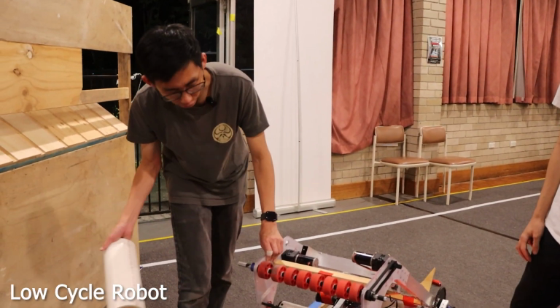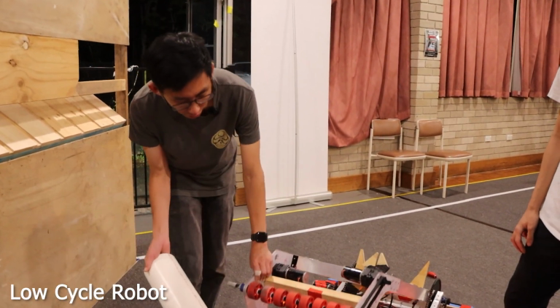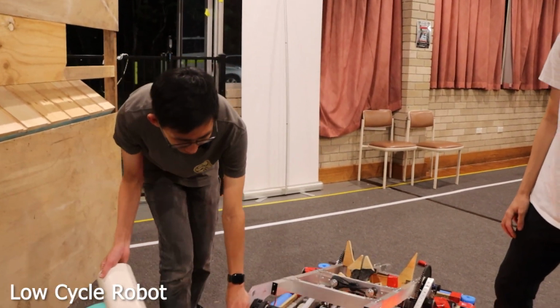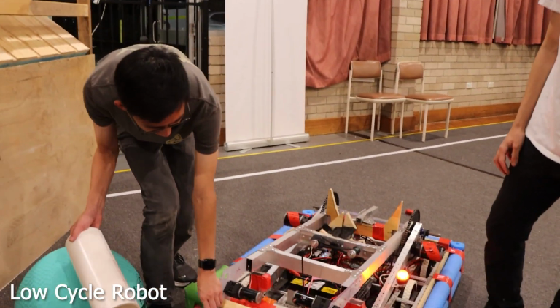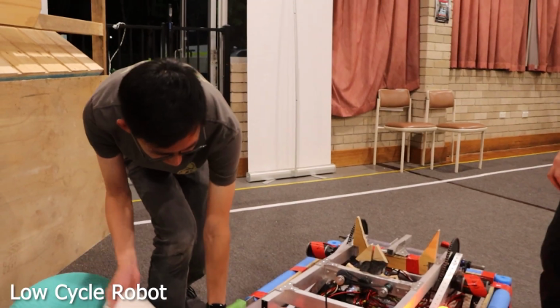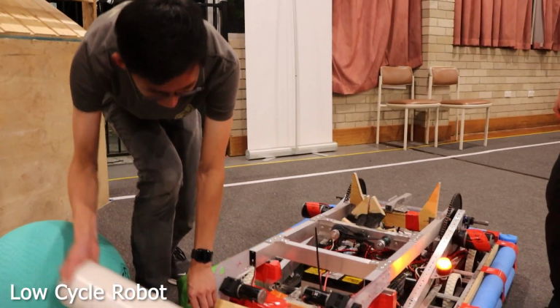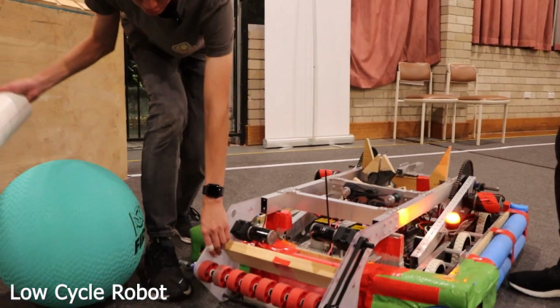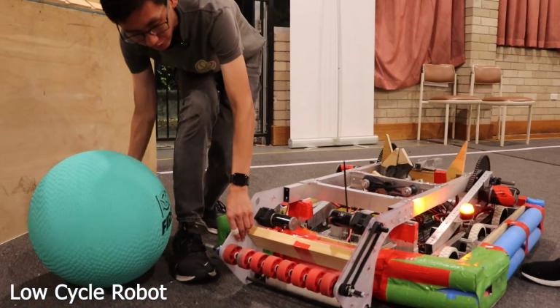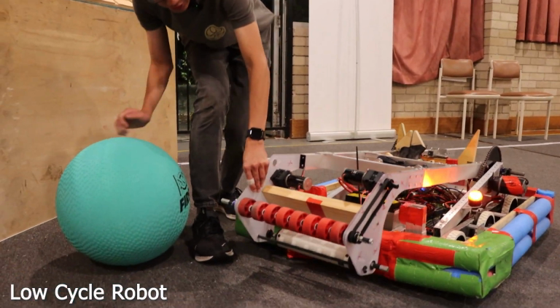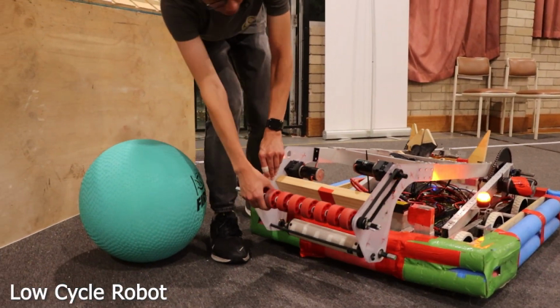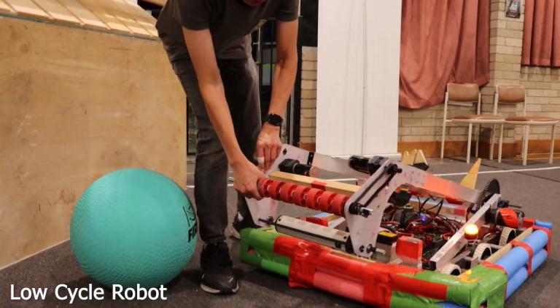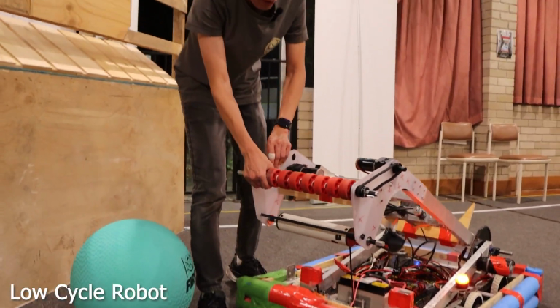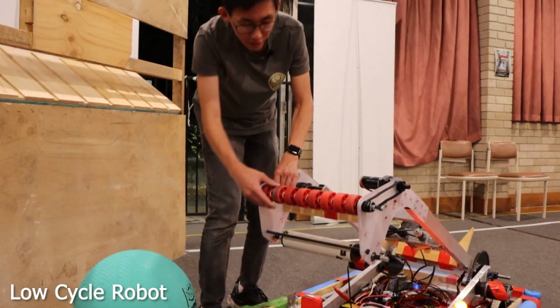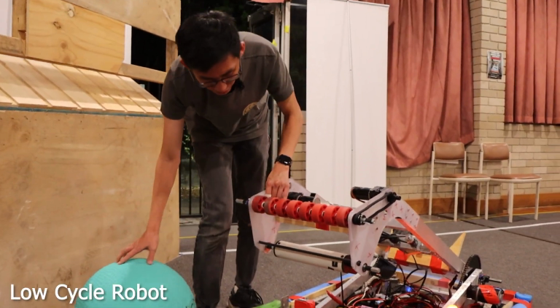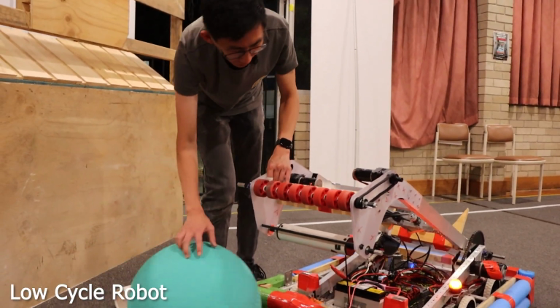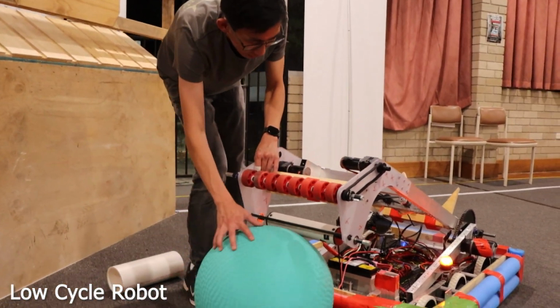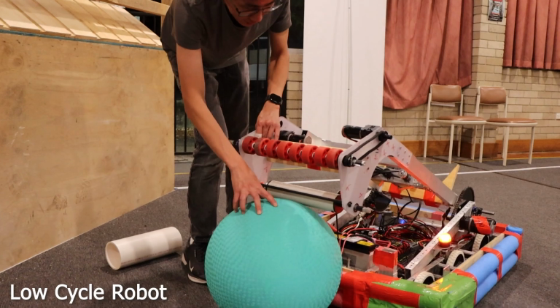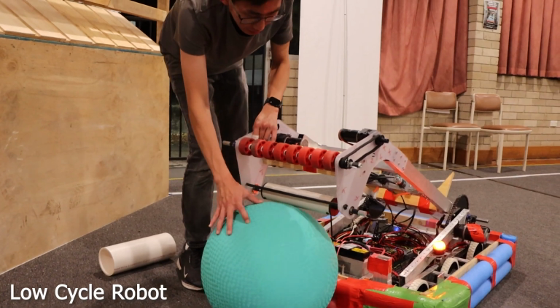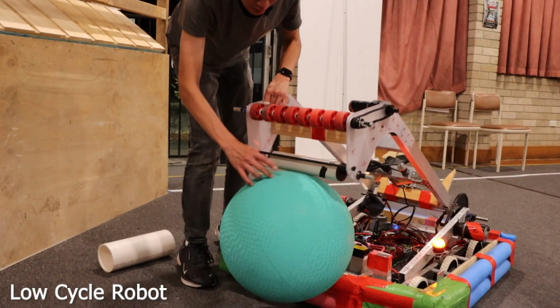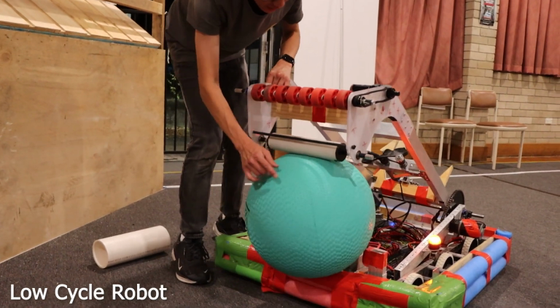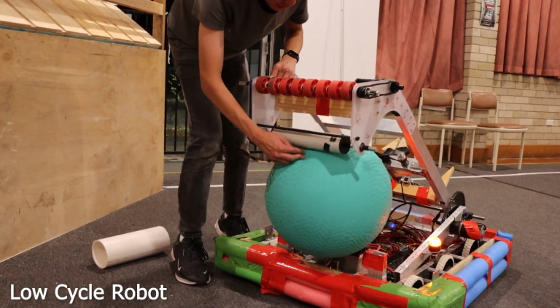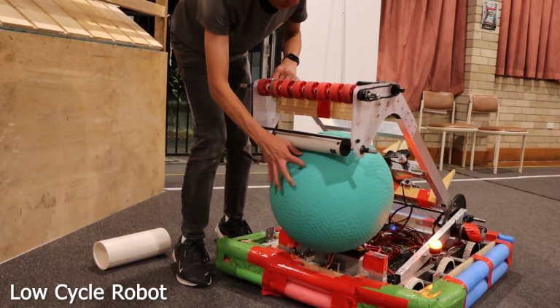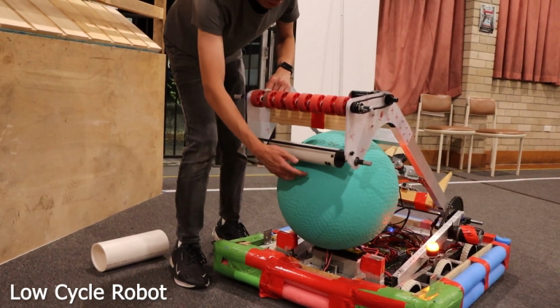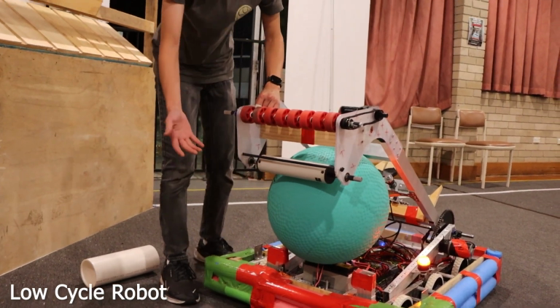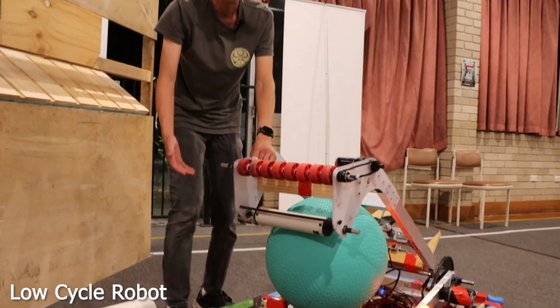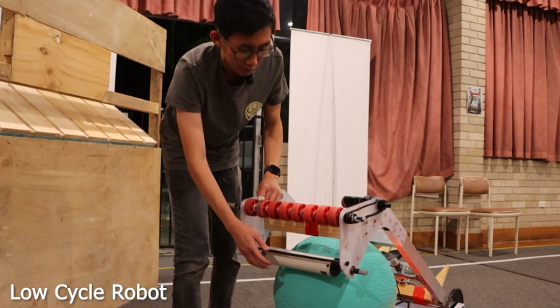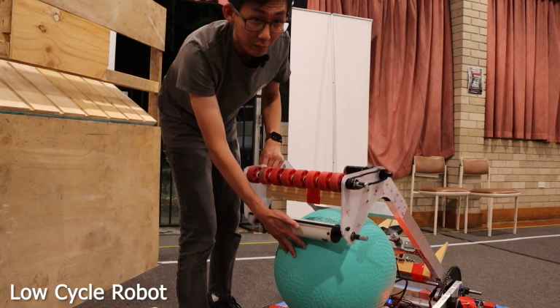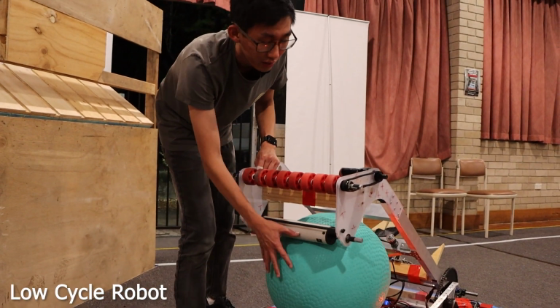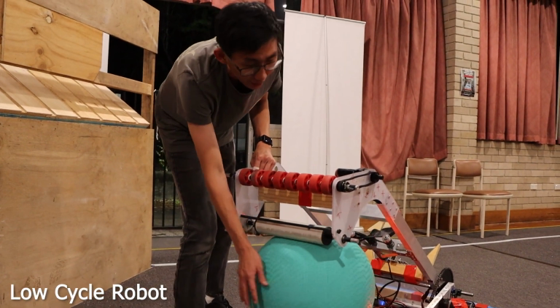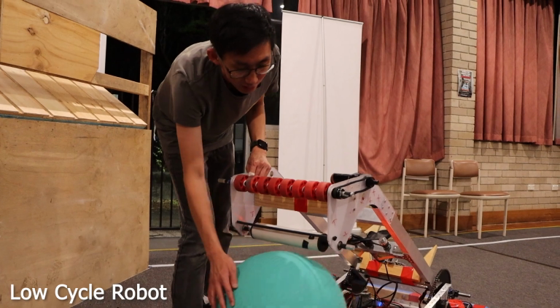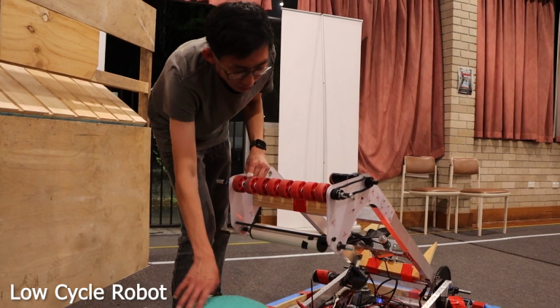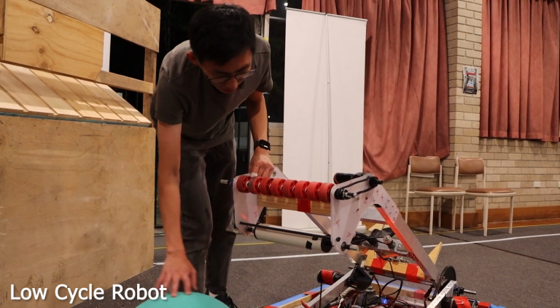For the coral it has to be all the way on the ground, whereas for the algae we have an arm set position to around here that's able to take in the algae and bring it into the robot so that it can be spit out into the processor.